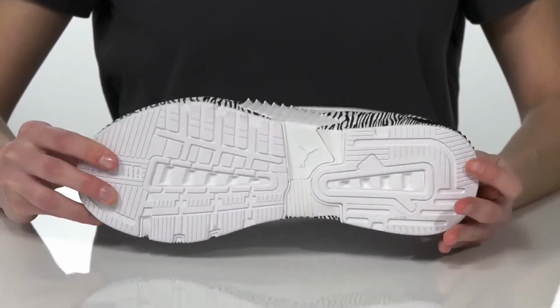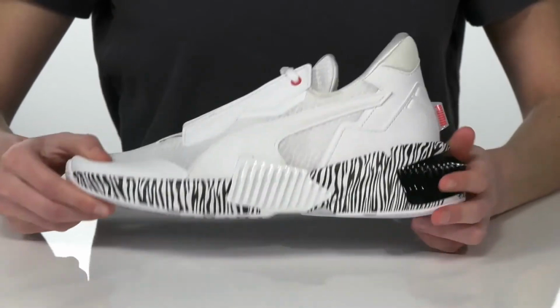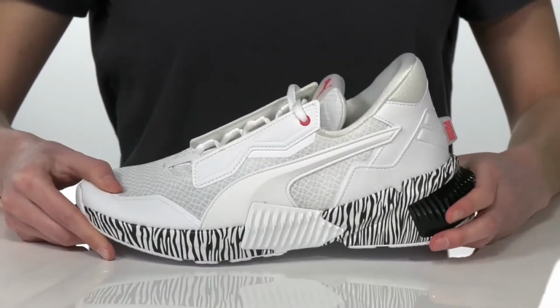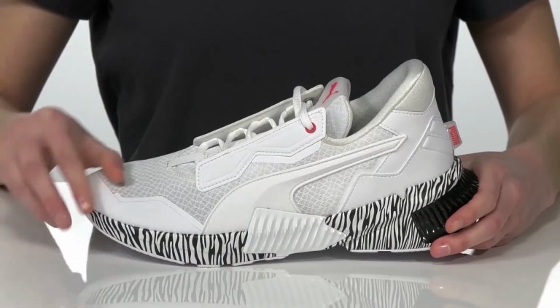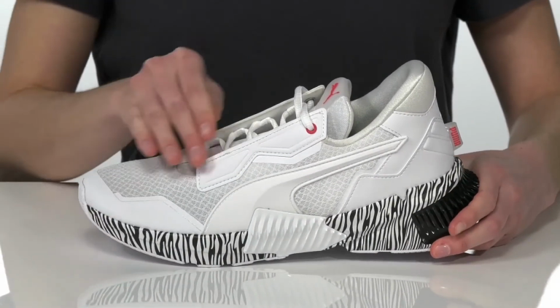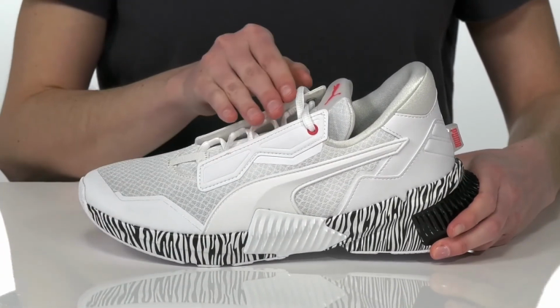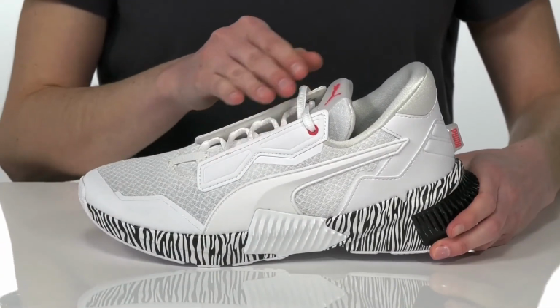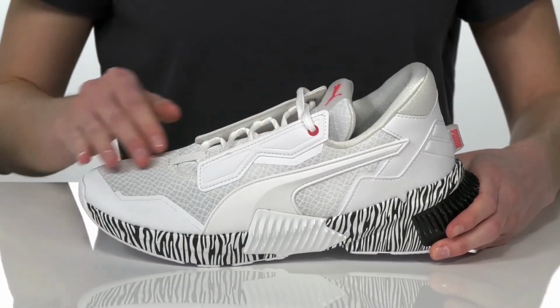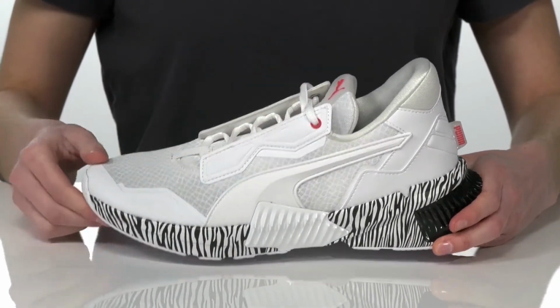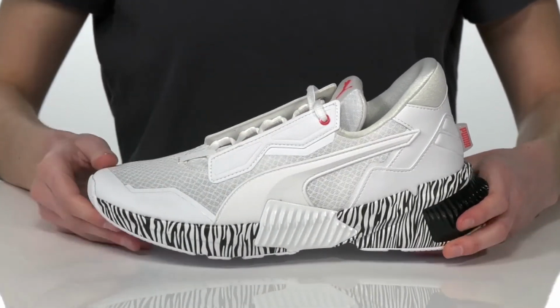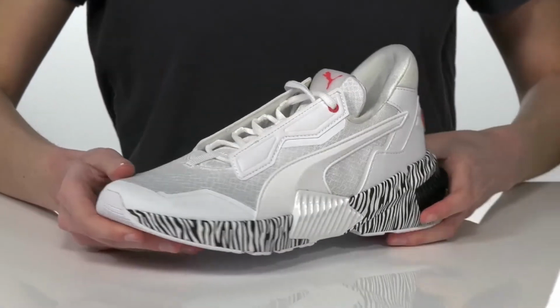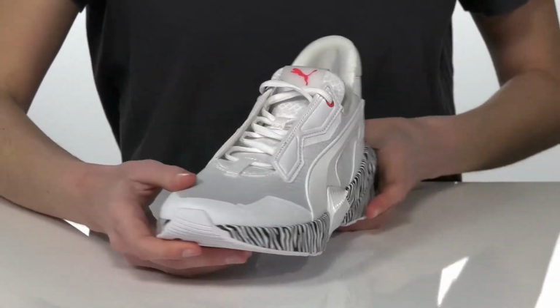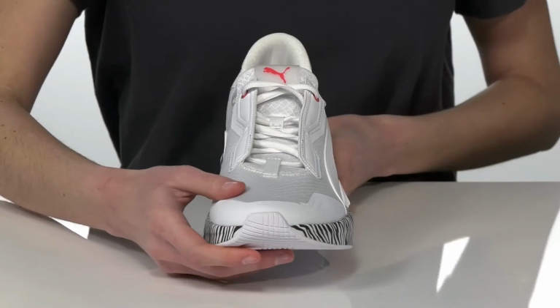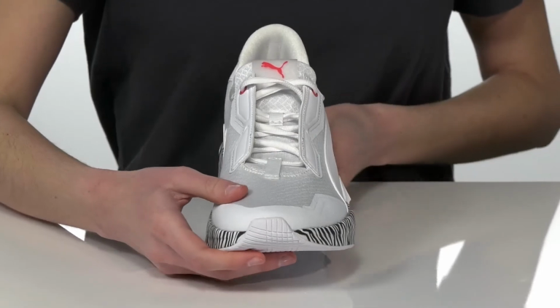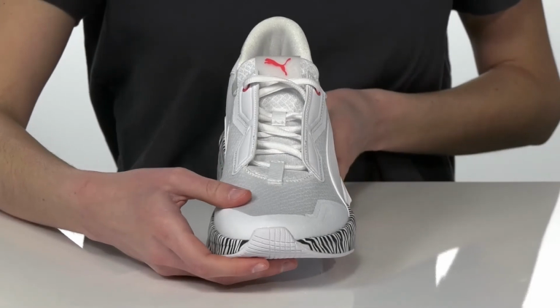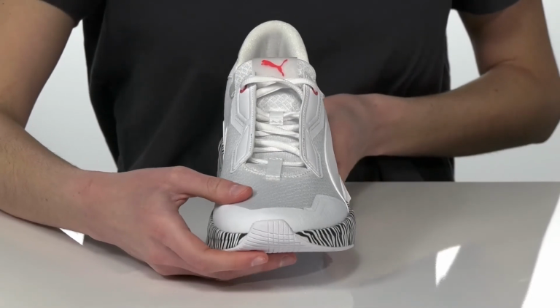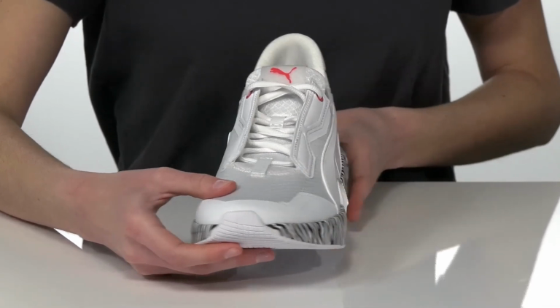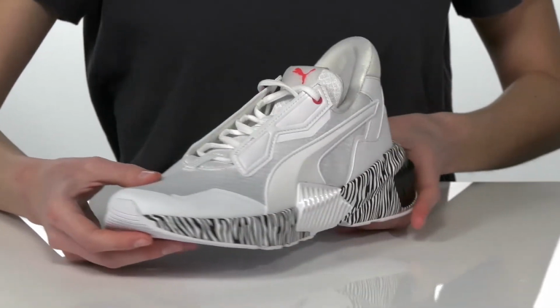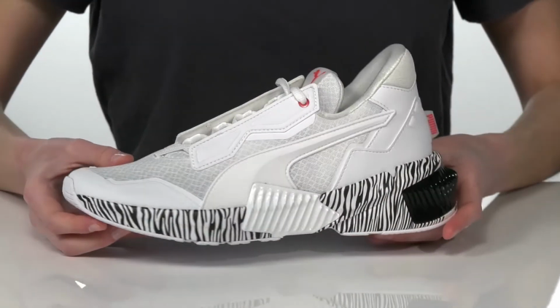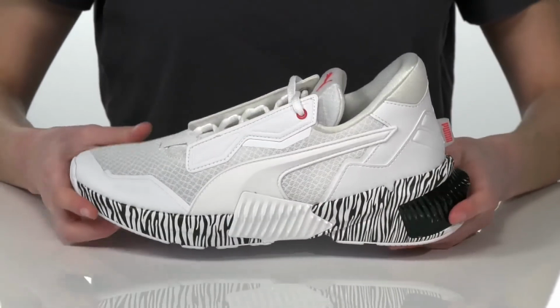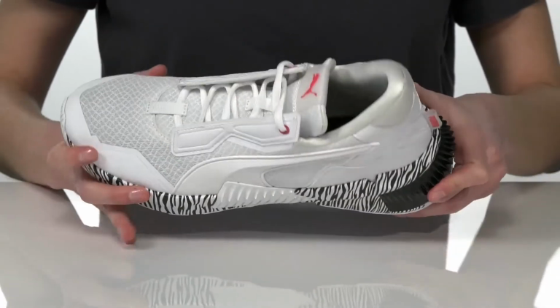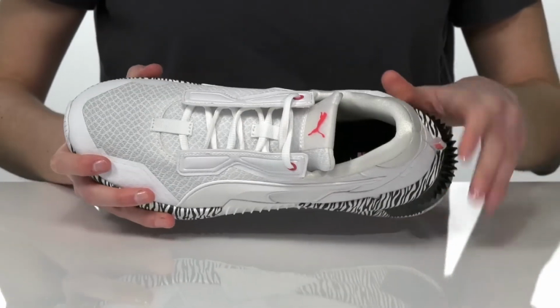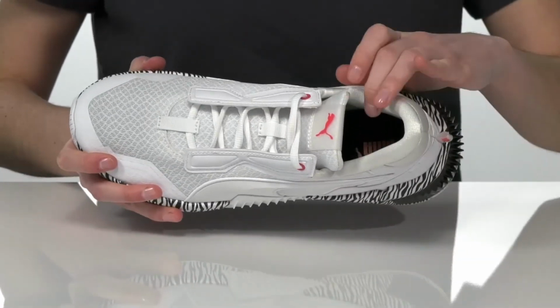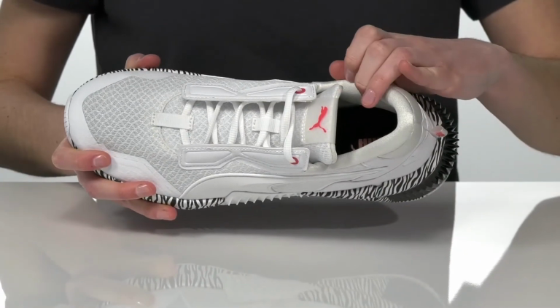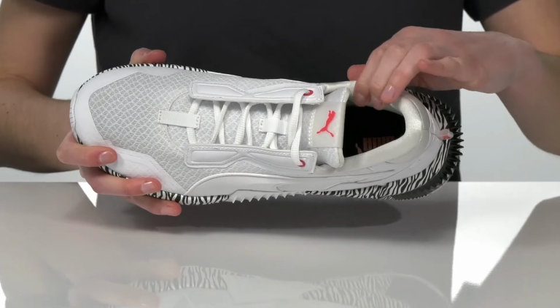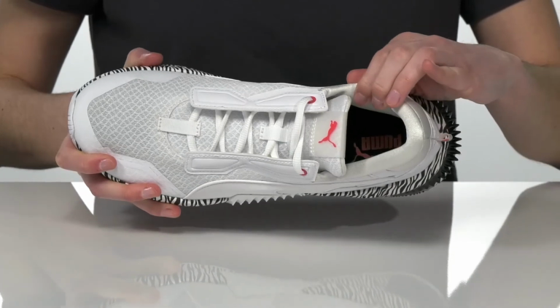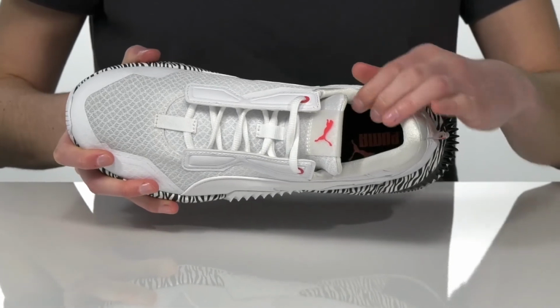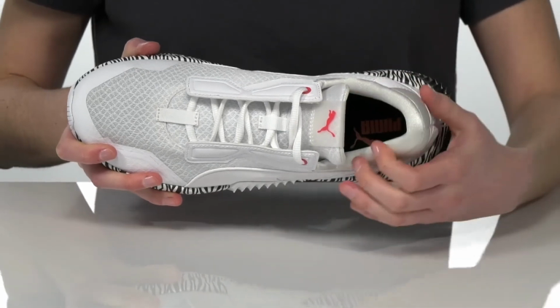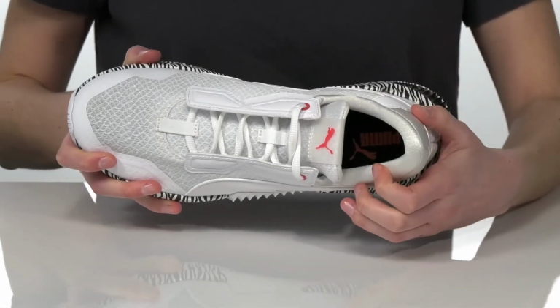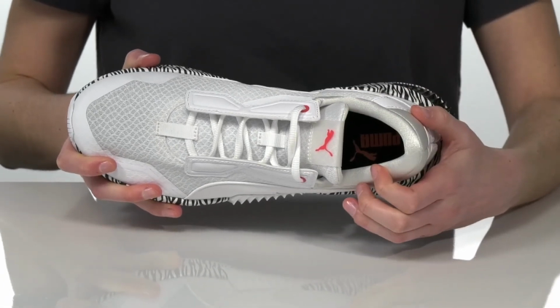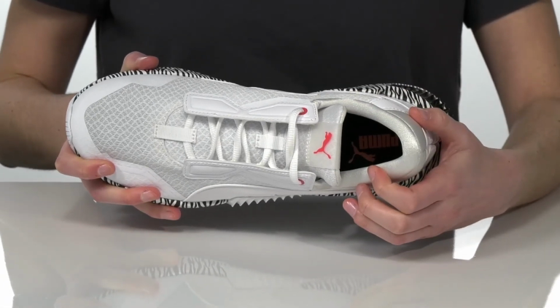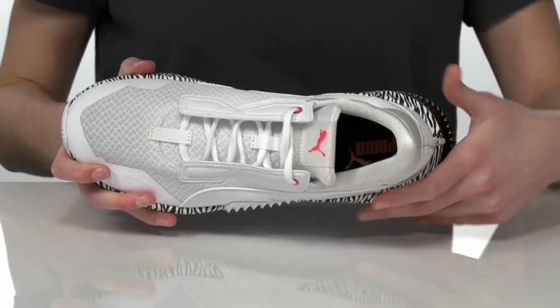They have a full lace-up closure giving them that sporty sneaker look. The upper is made of a breathable textile, and inside they have a cushioned collar with a soft lining and a padded insole at the bottom.